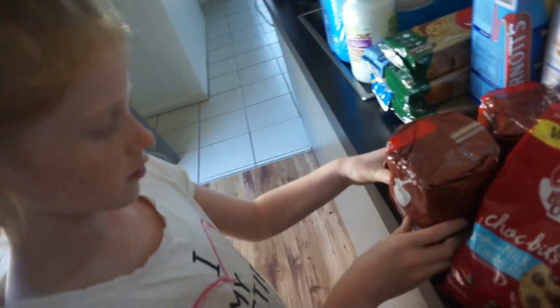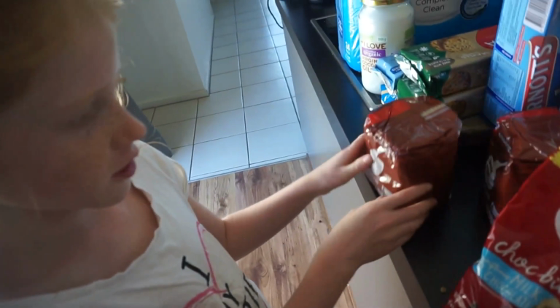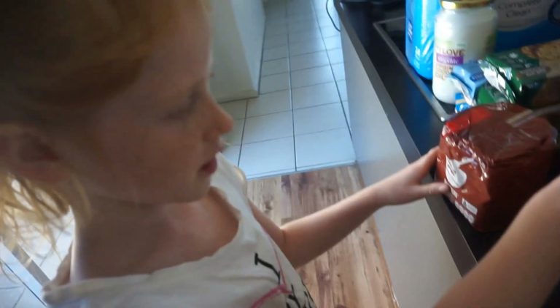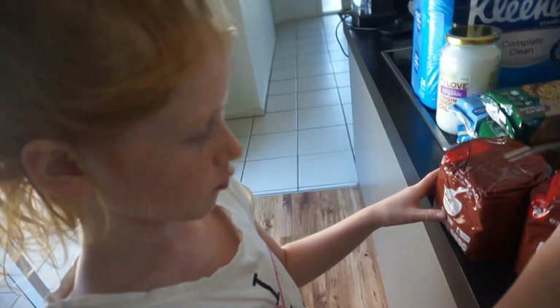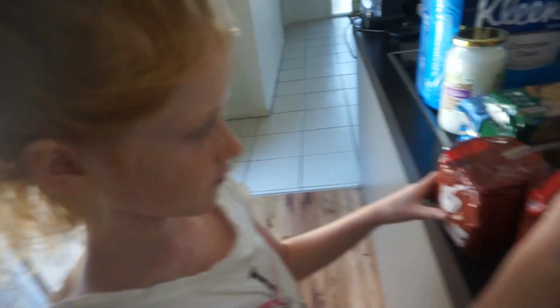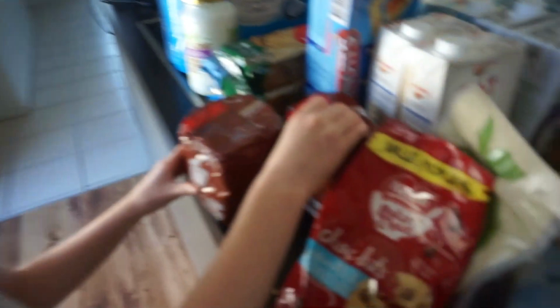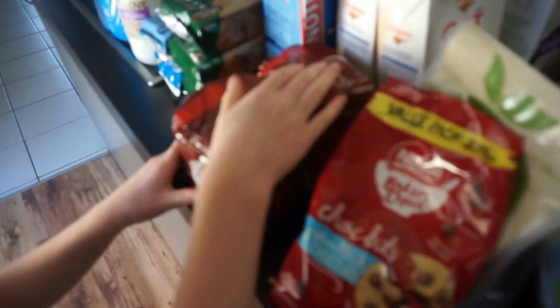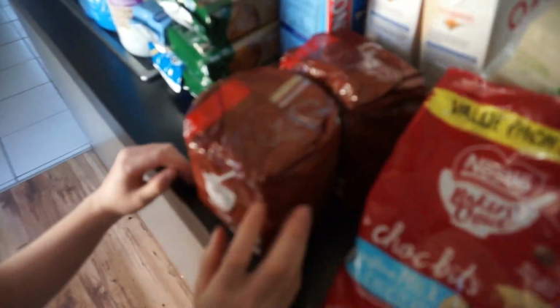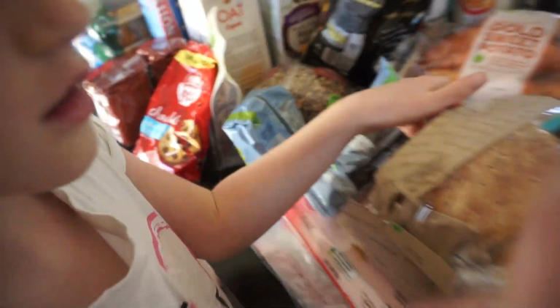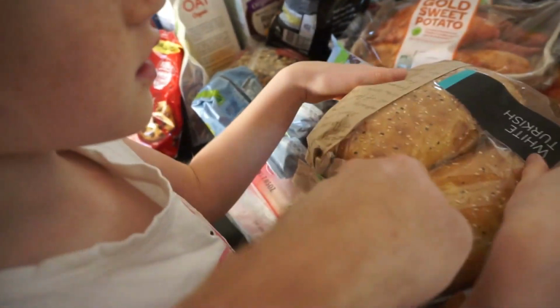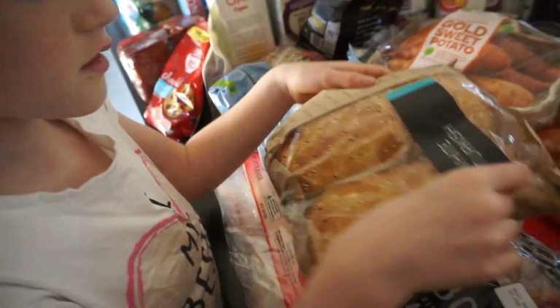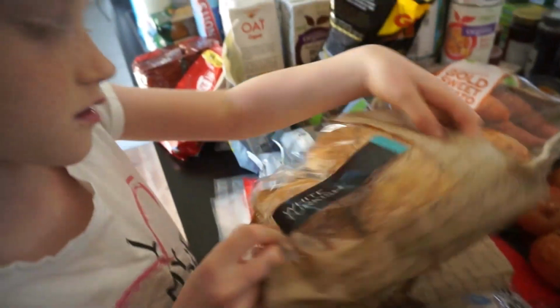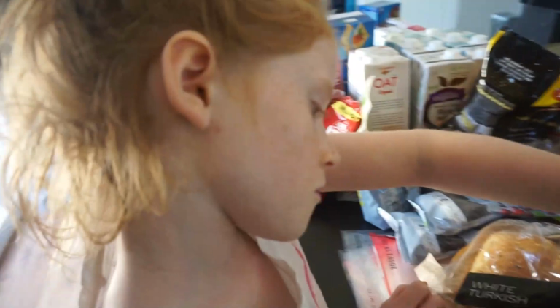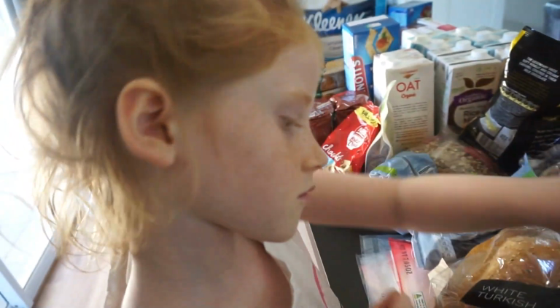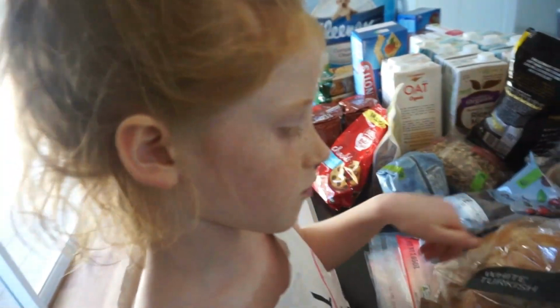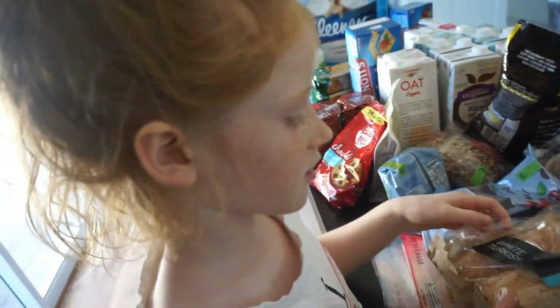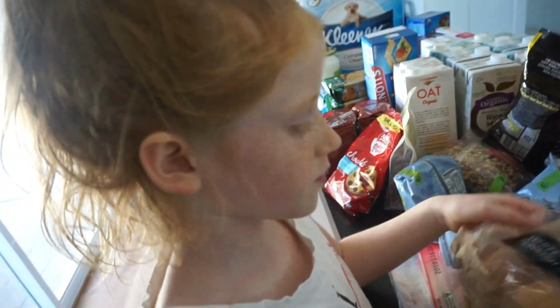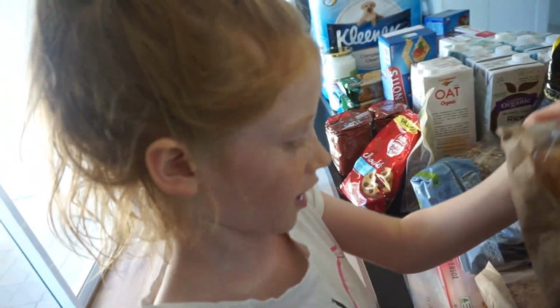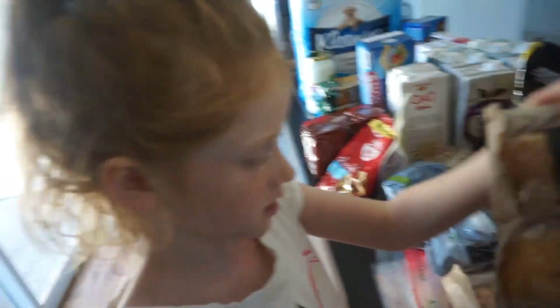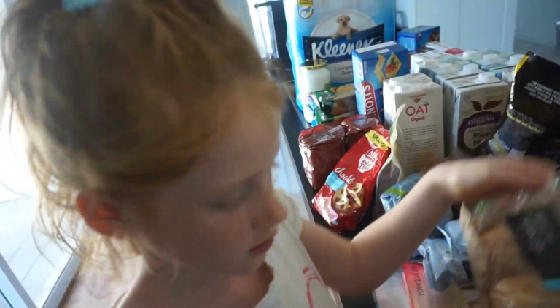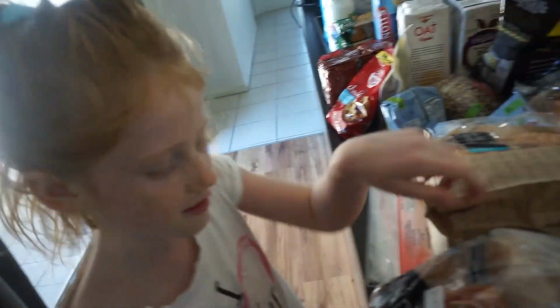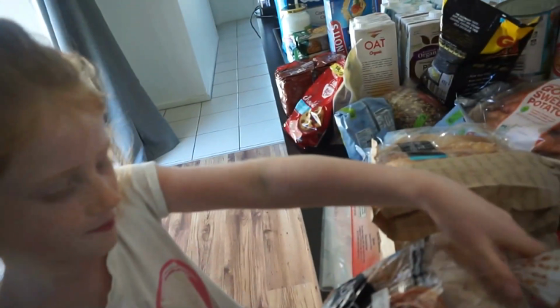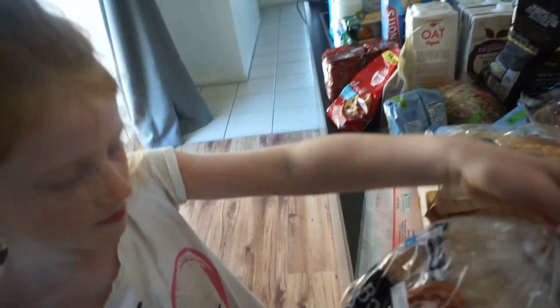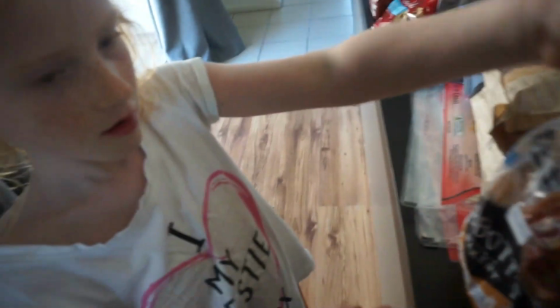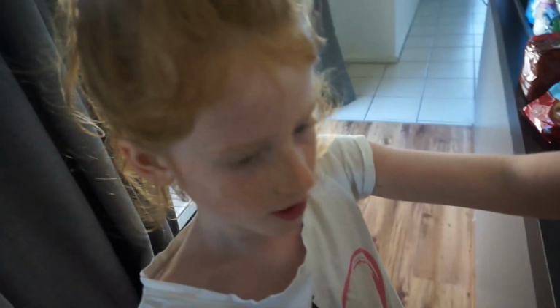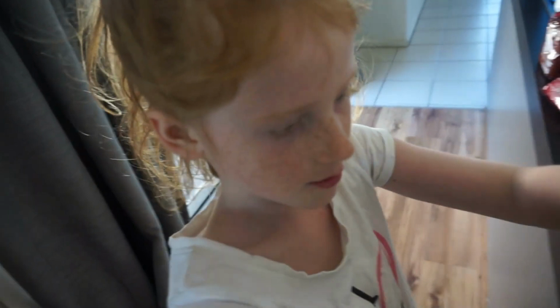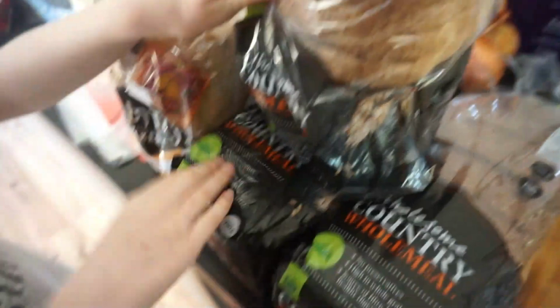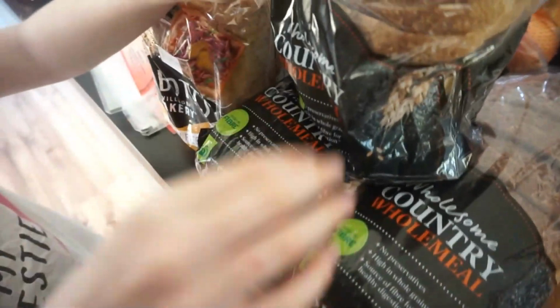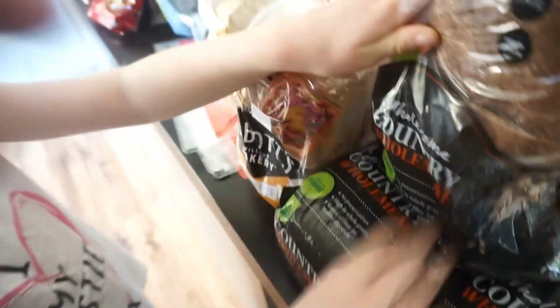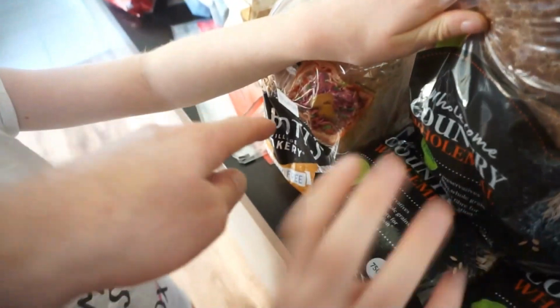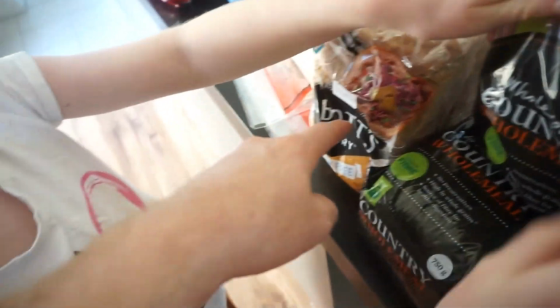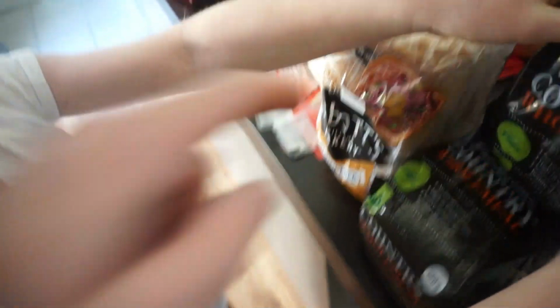Brown sugar. Cheese. Turkish bread, white Turkish bread. There's some bread. And that's gluten-free bread that I've ordered.